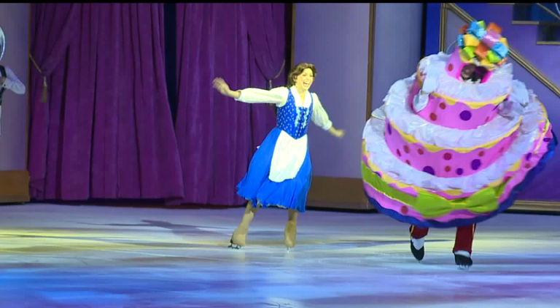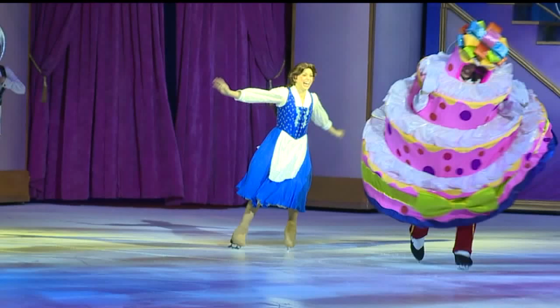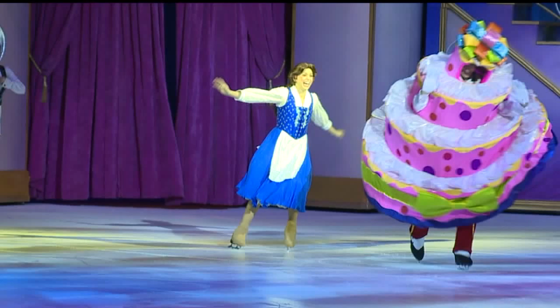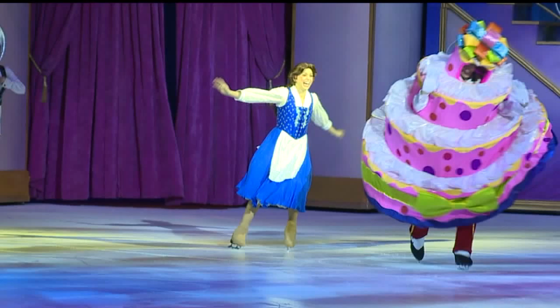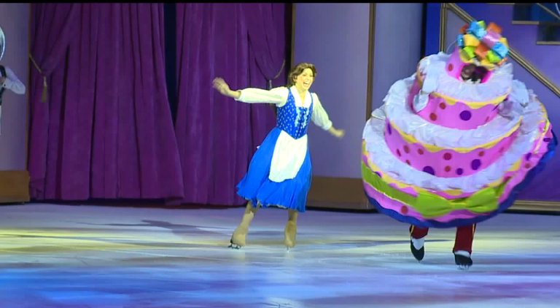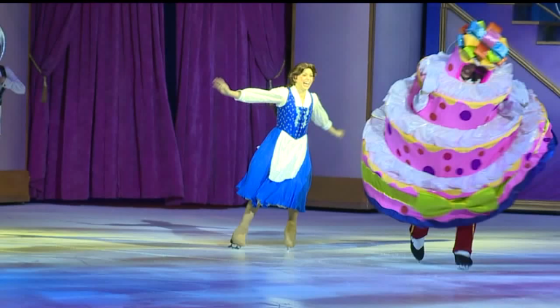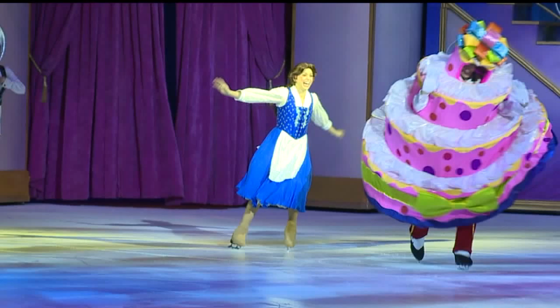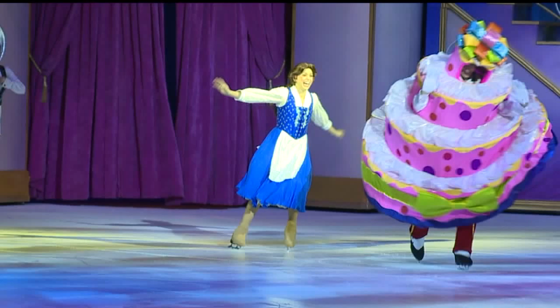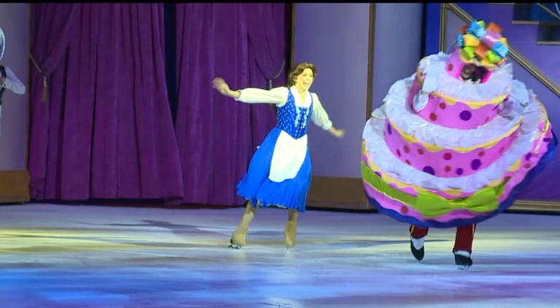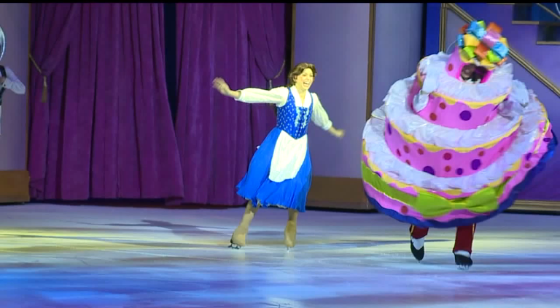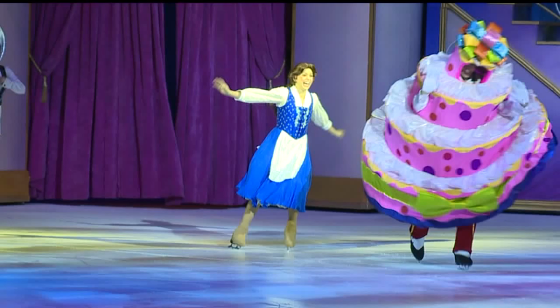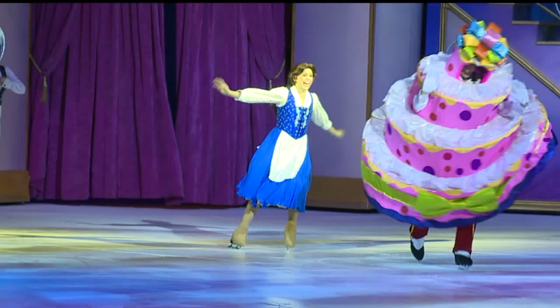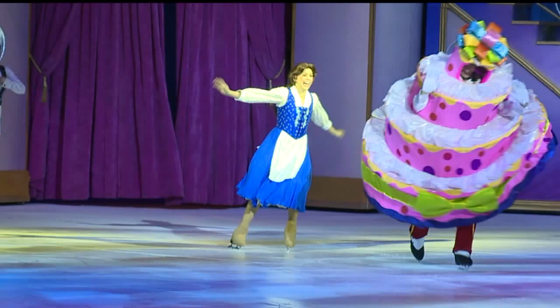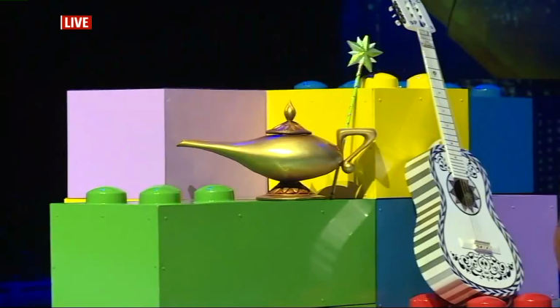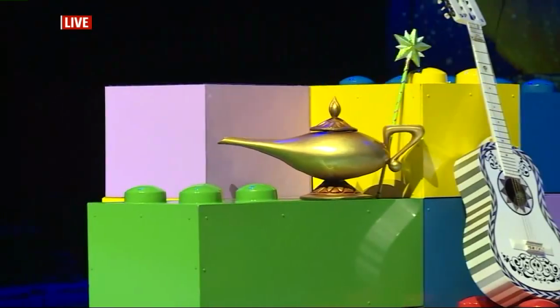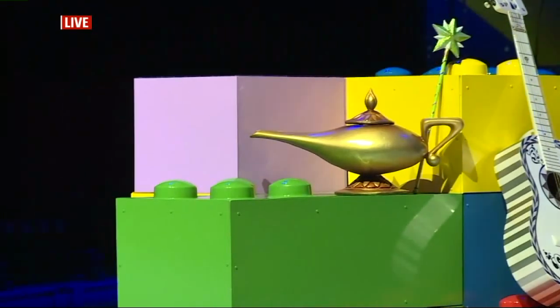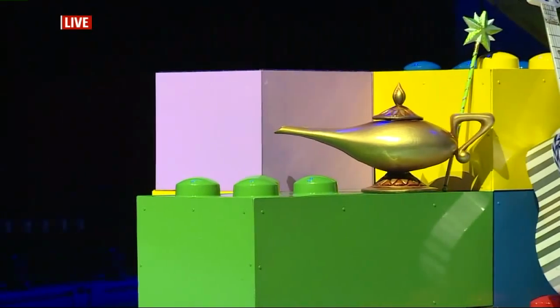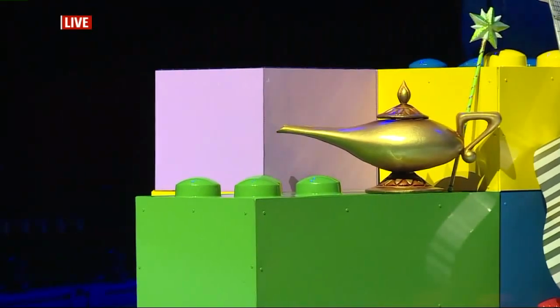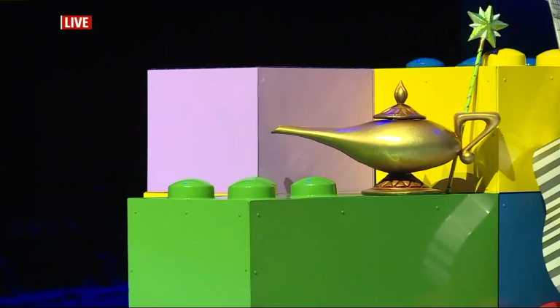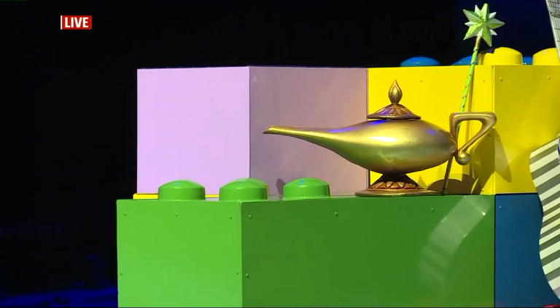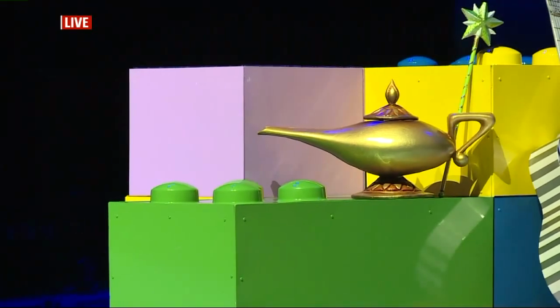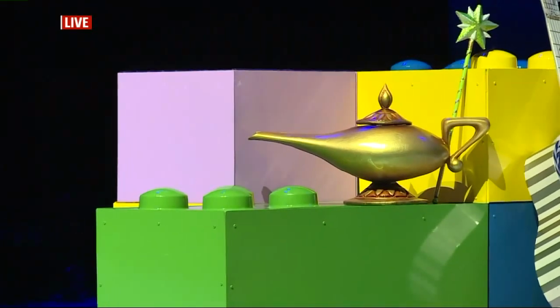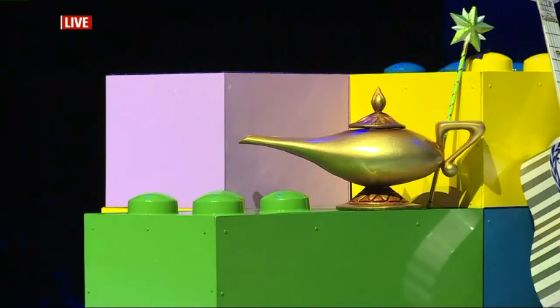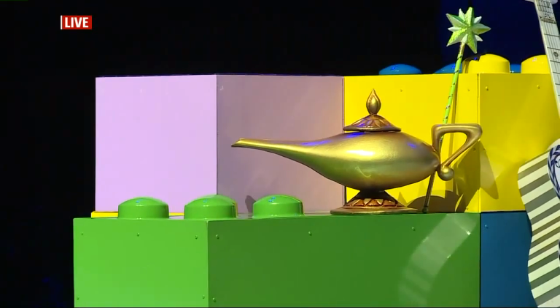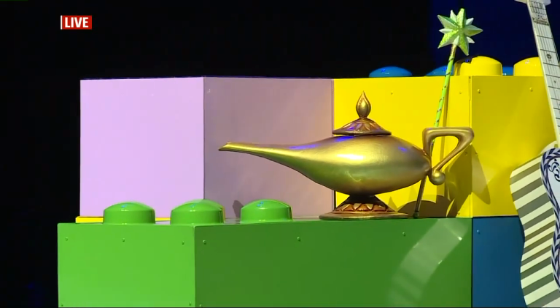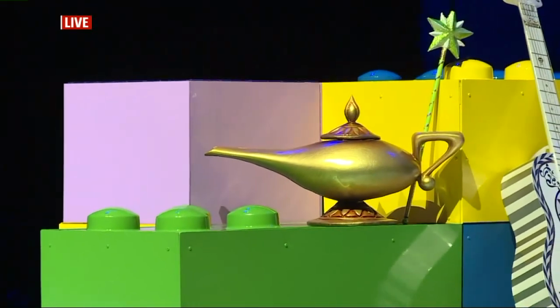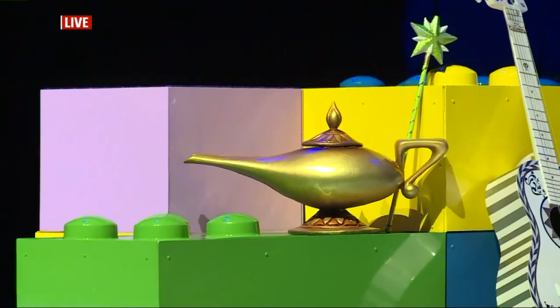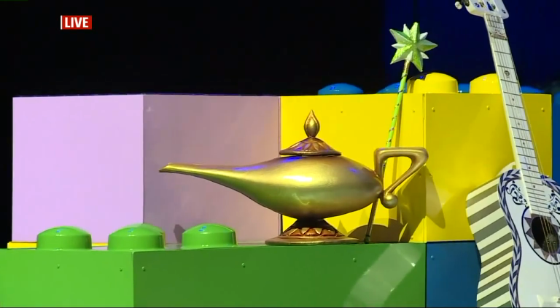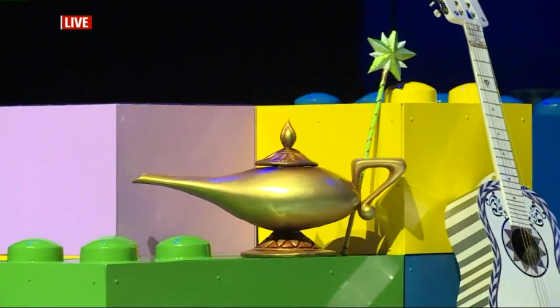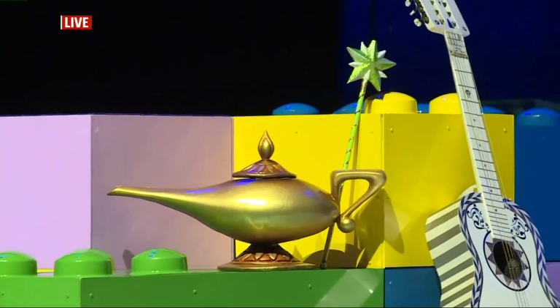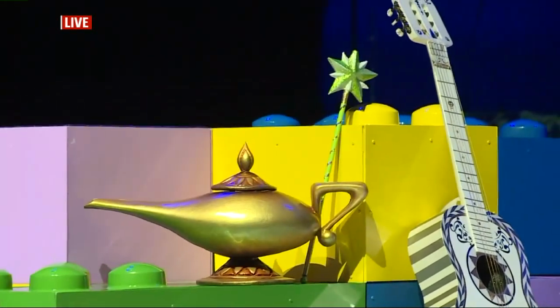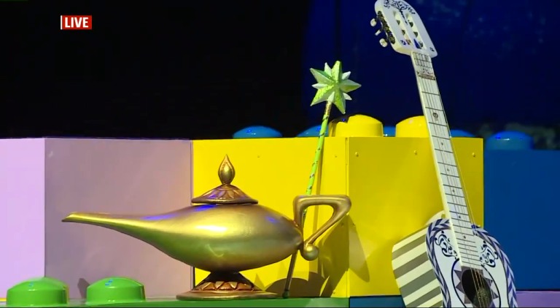This is Miguel's big first appearance for Disney on Ice. This is the first show that has a whole section dedicated to Coco. It's a great section — the audience really loves it, and we love performing it. It's a really, really fun section.